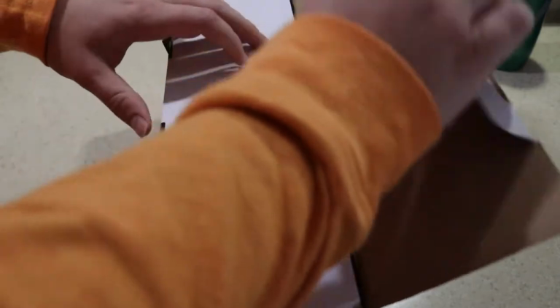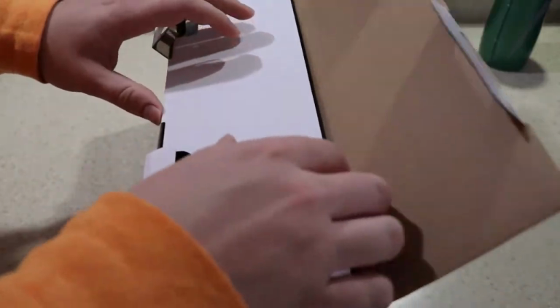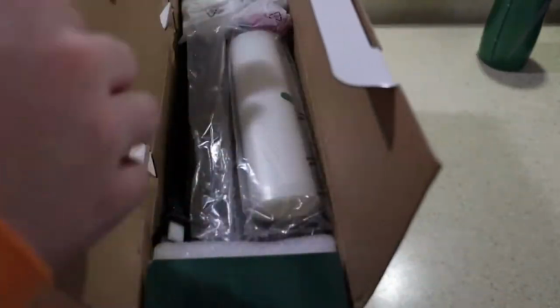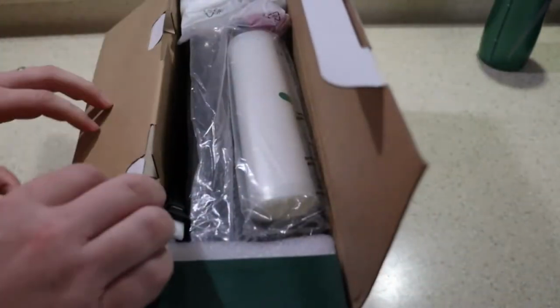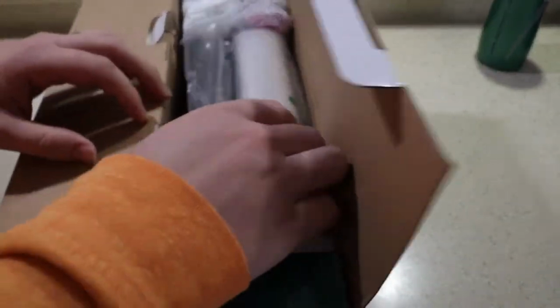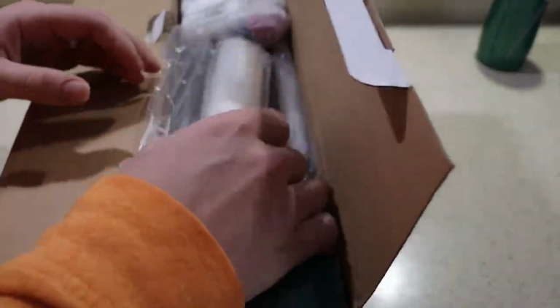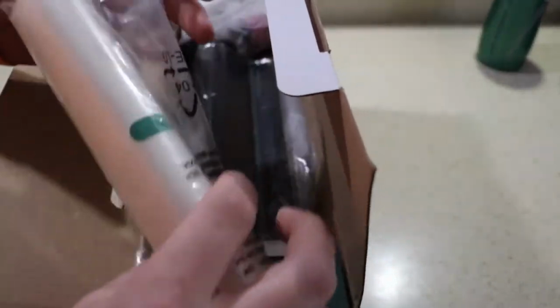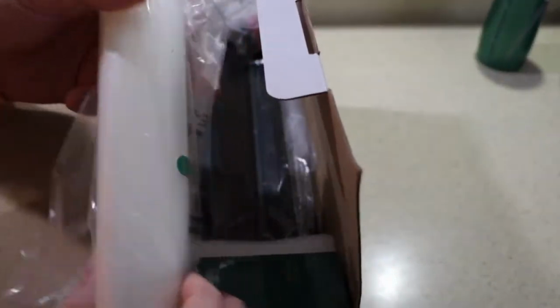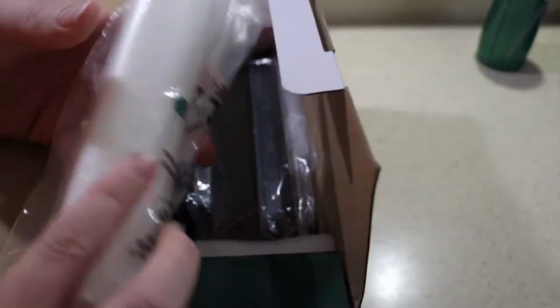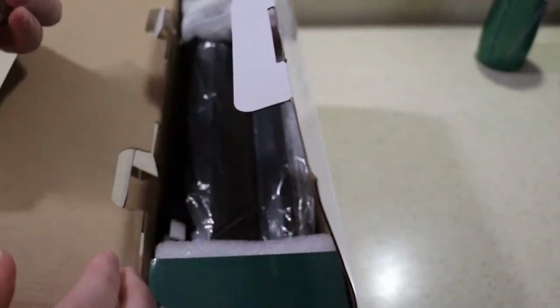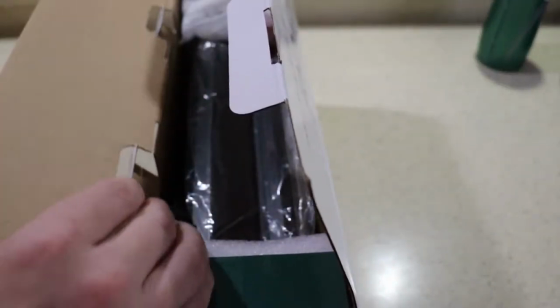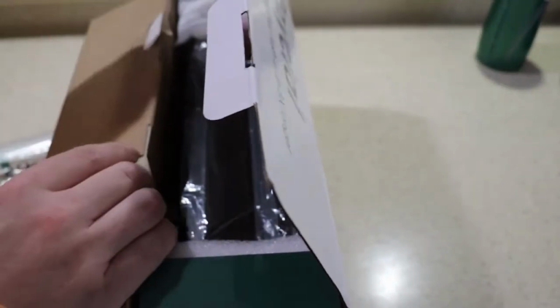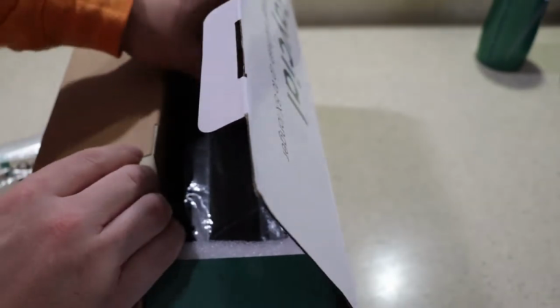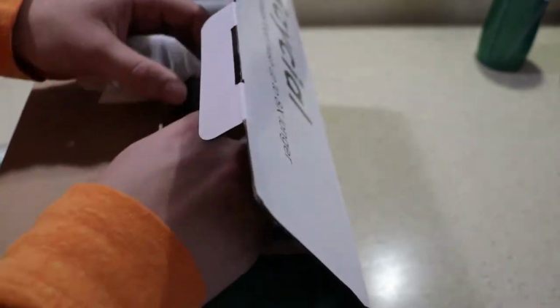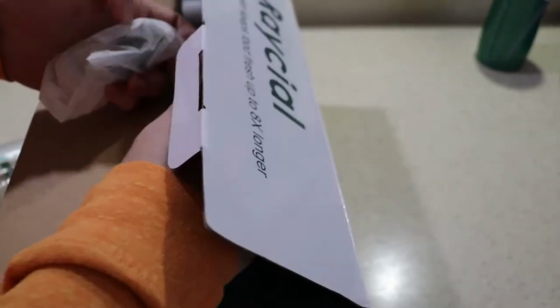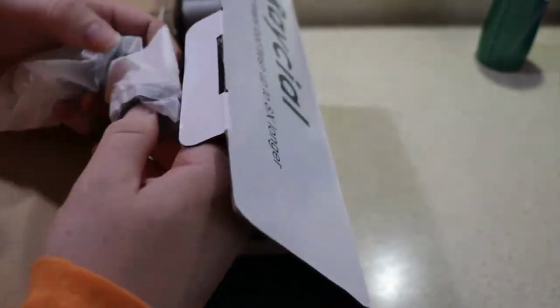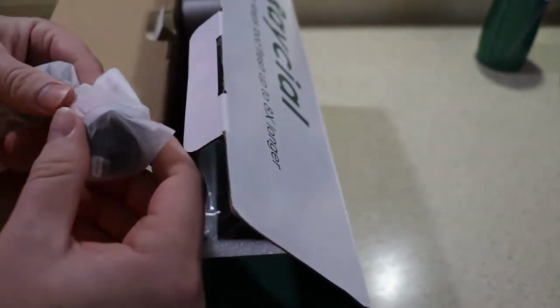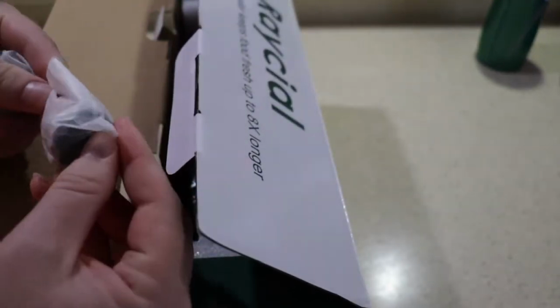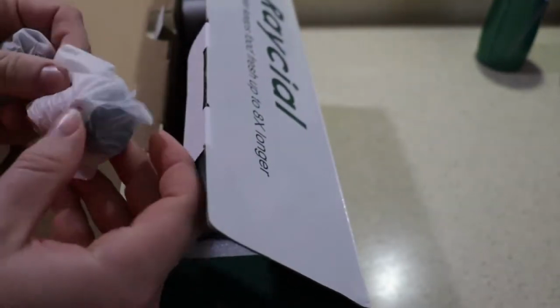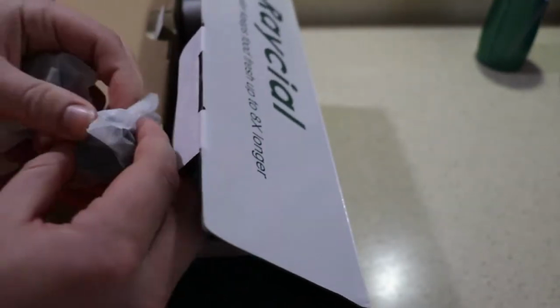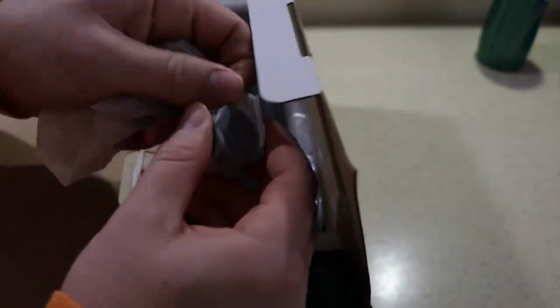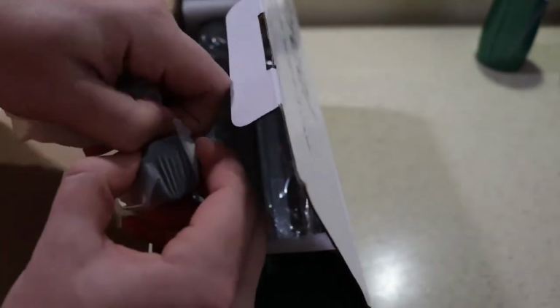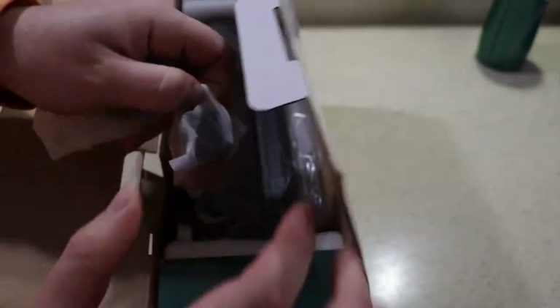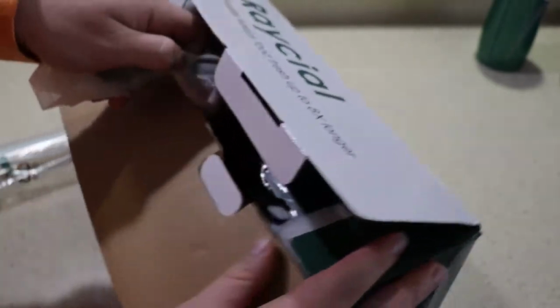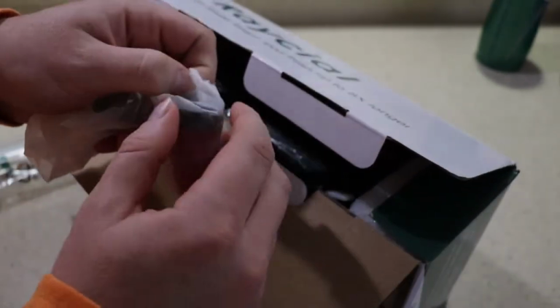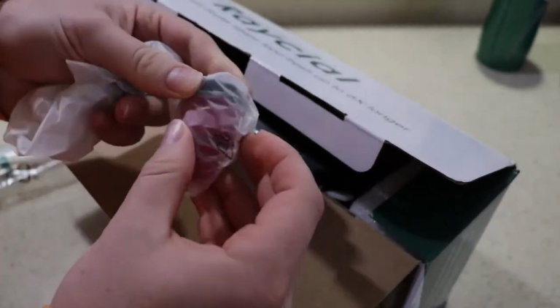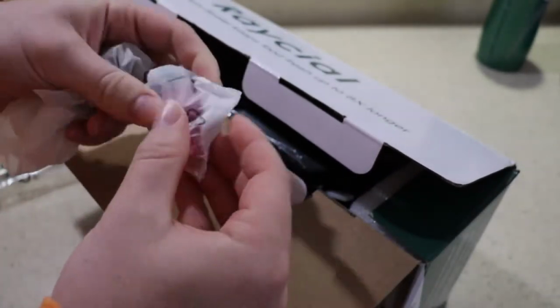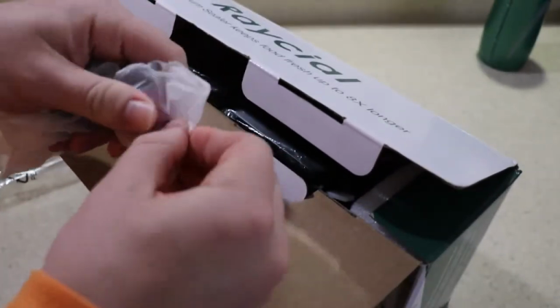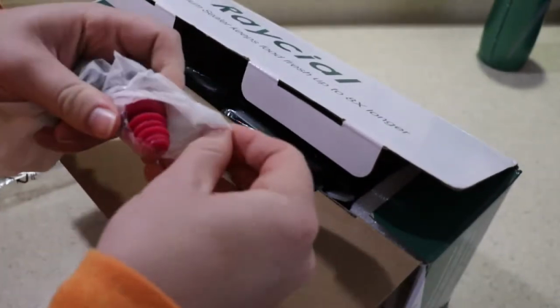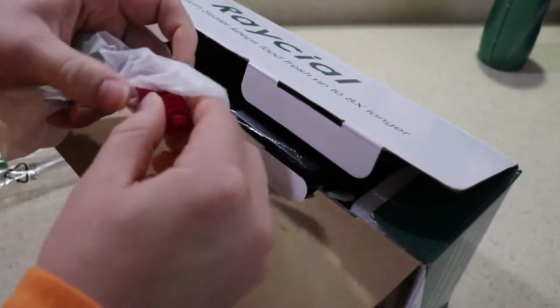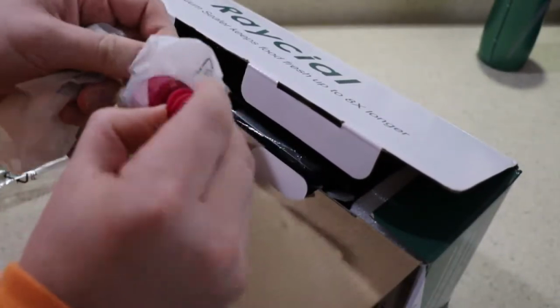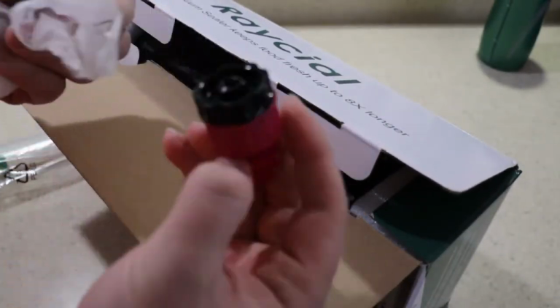I'm only going to test the bag one because I use these things for meal prep. This thing prices out at about $60, but right now on Amazon it's running a 30% off coupon, so that takes it down well below $50 — I think it's like $42 plus taxes.